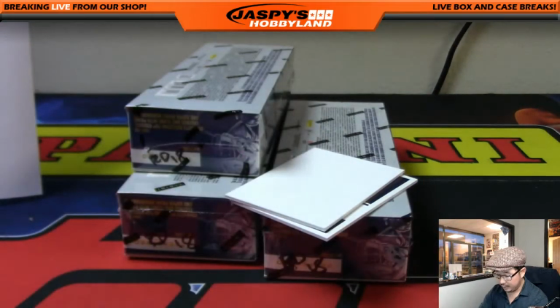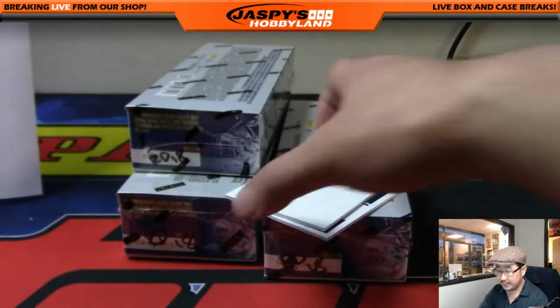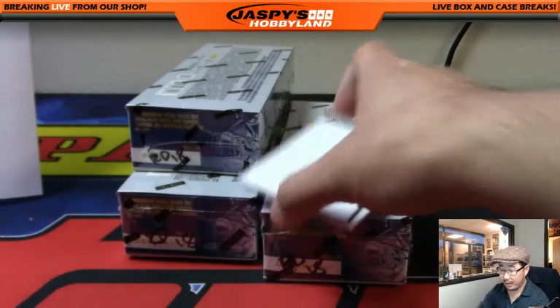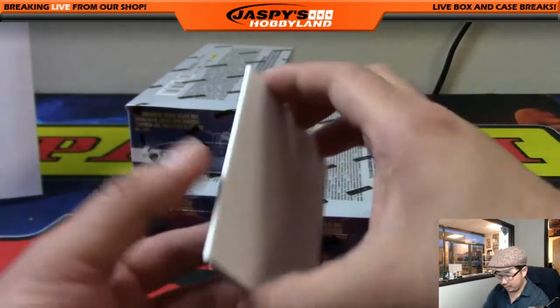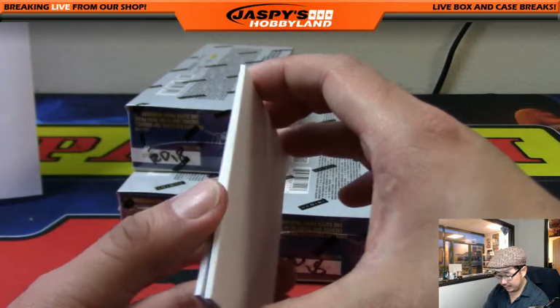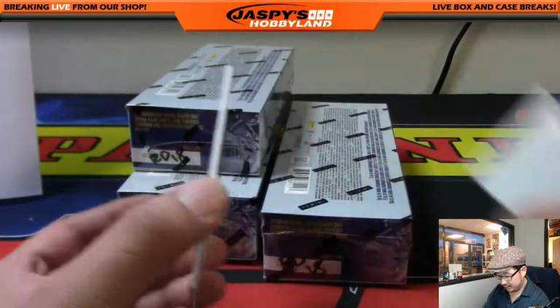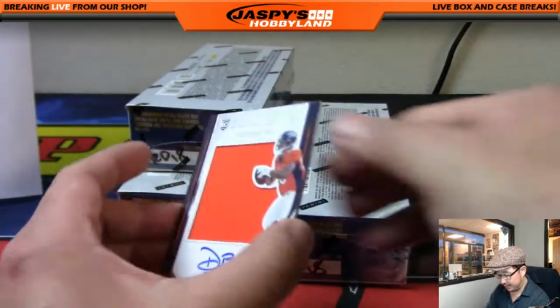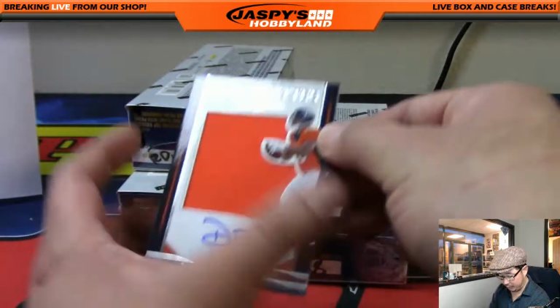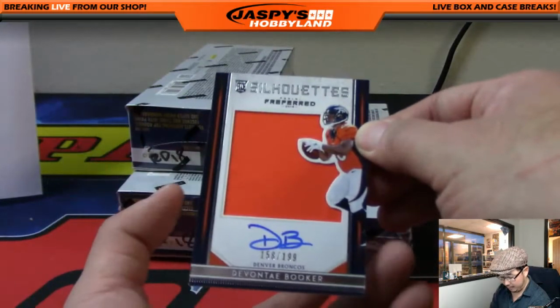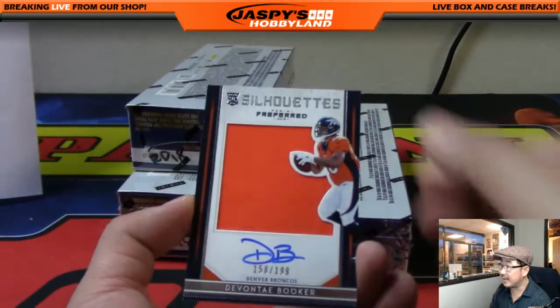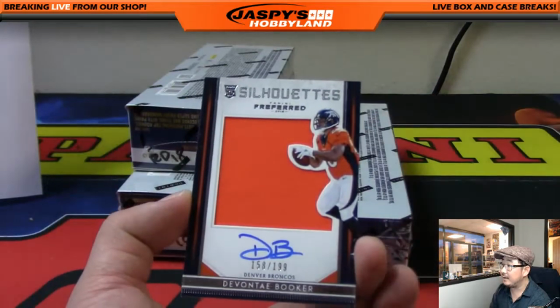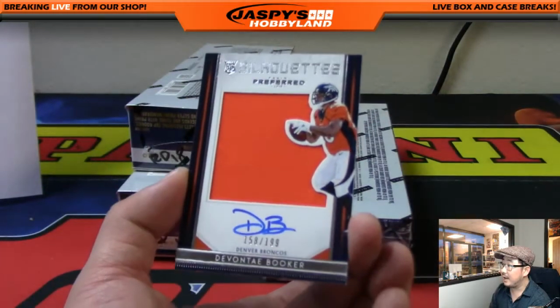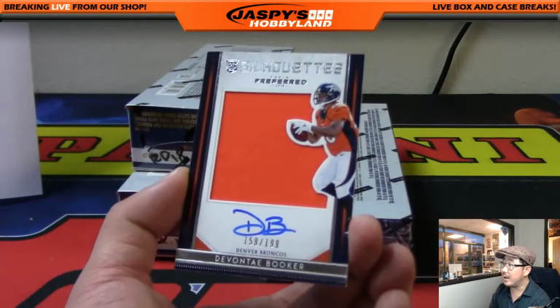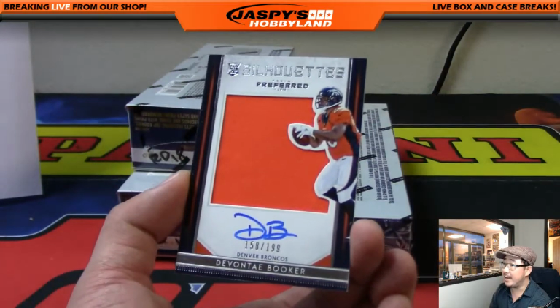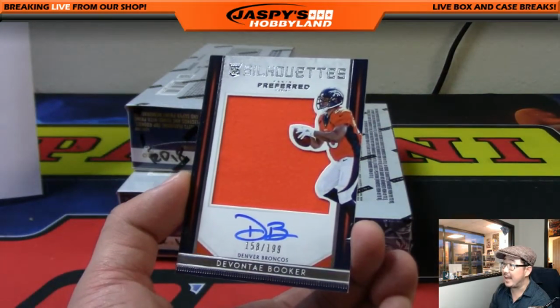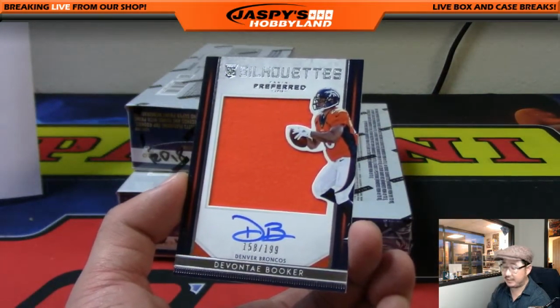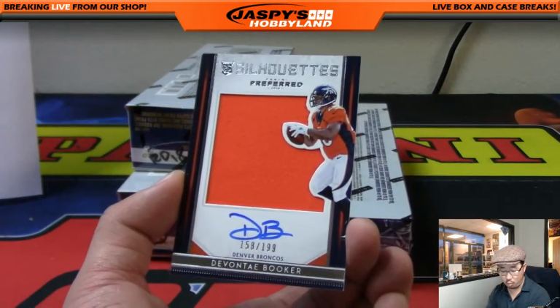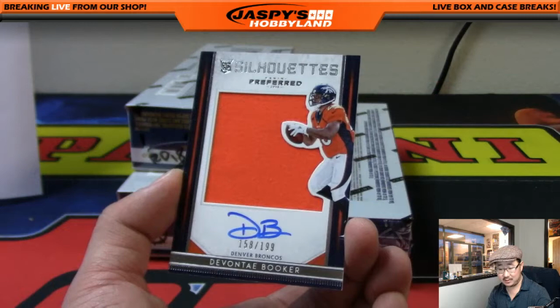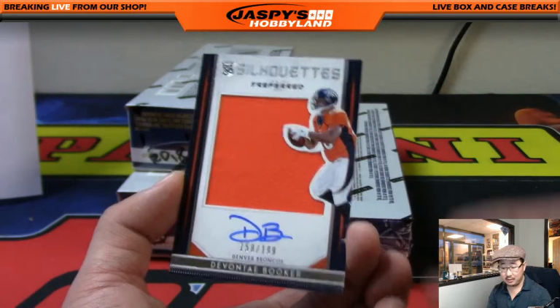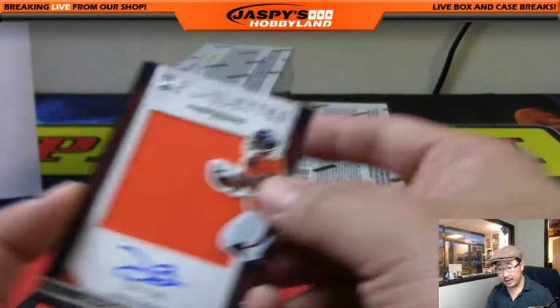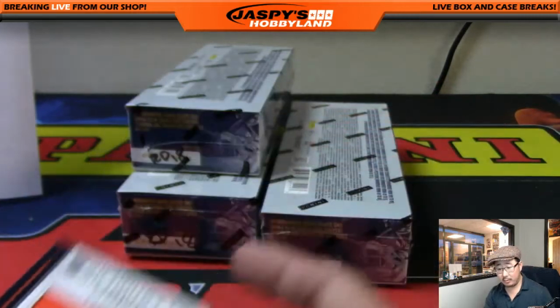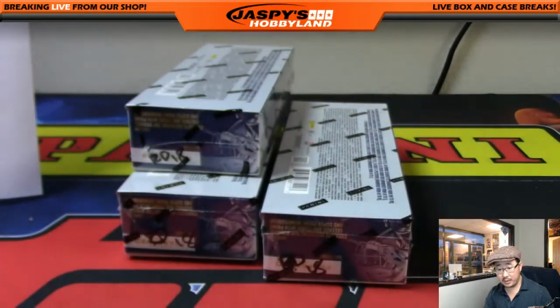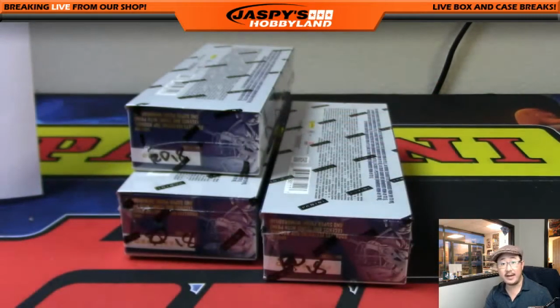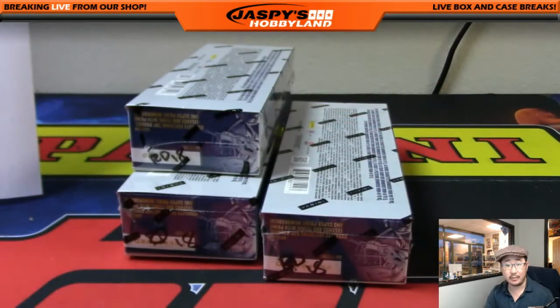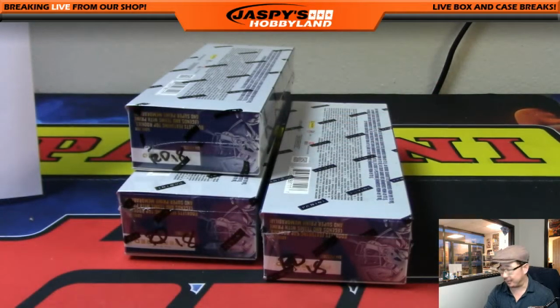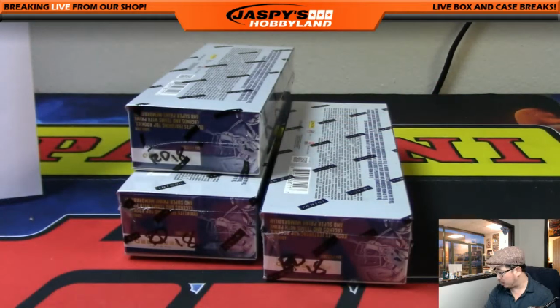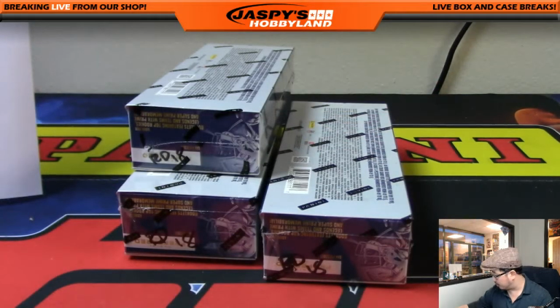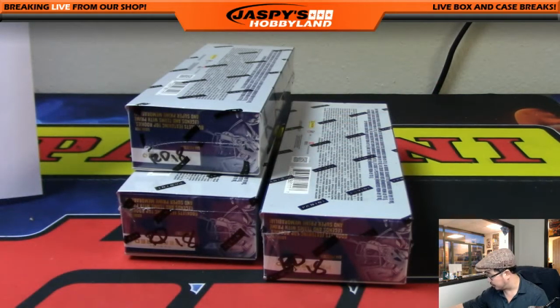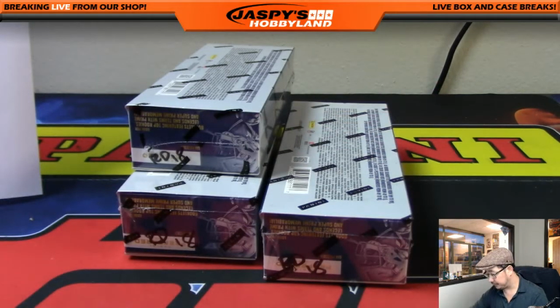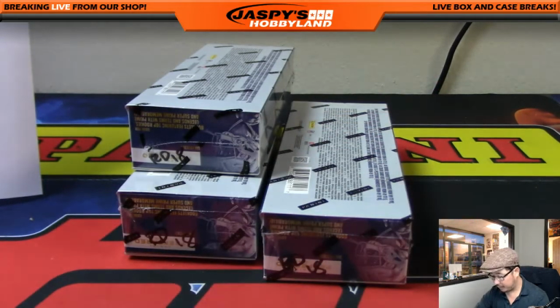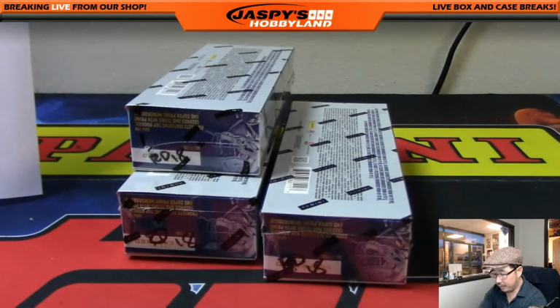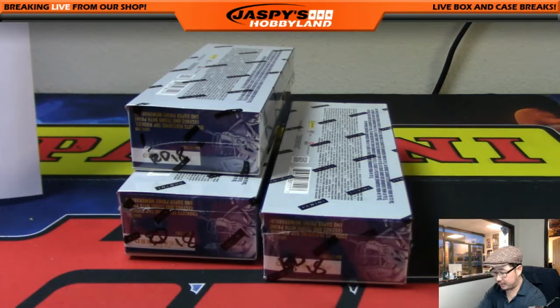And the silhouette auto is Devontae Booker, 158 out of 199, AFC West. That will be Jeff Hensley with that one. Oppo Joe Mojo — so three boxes to go.